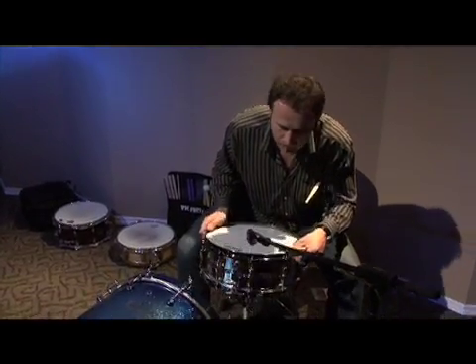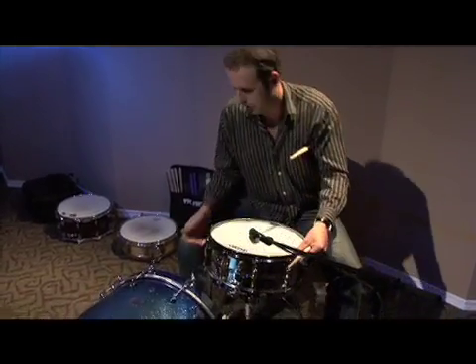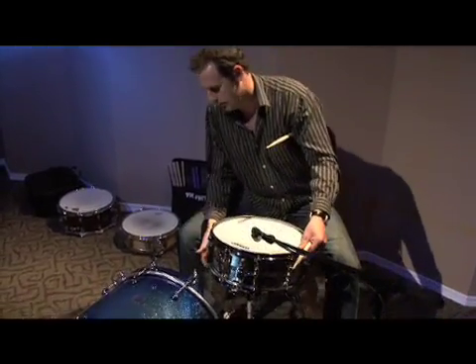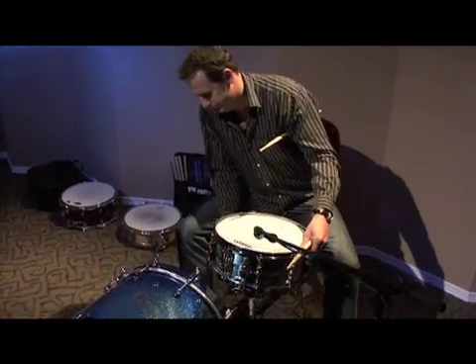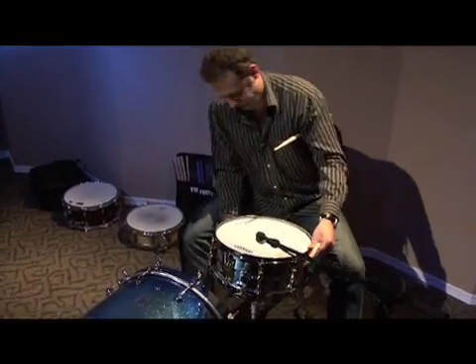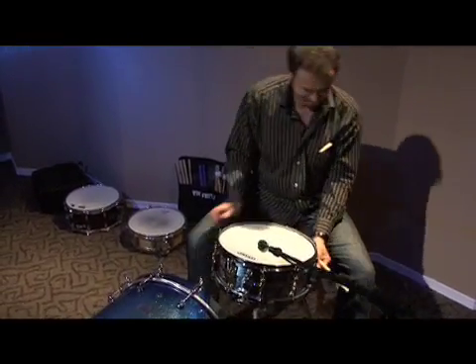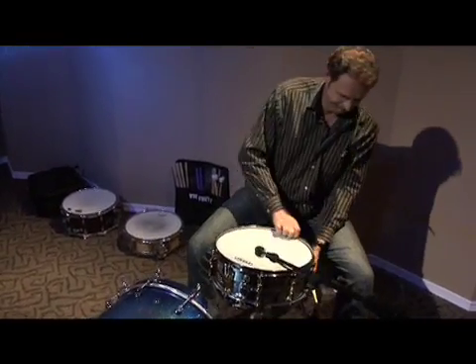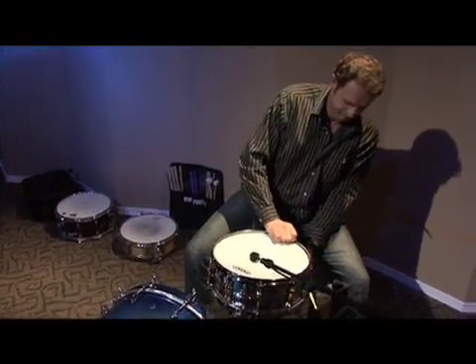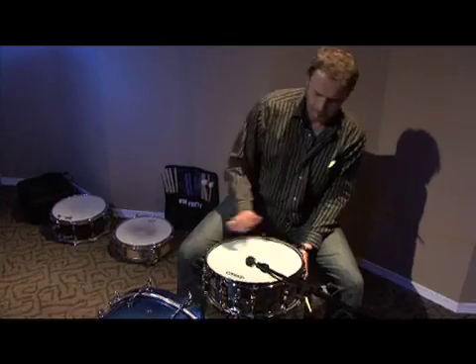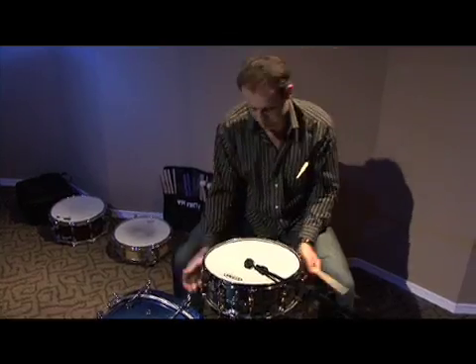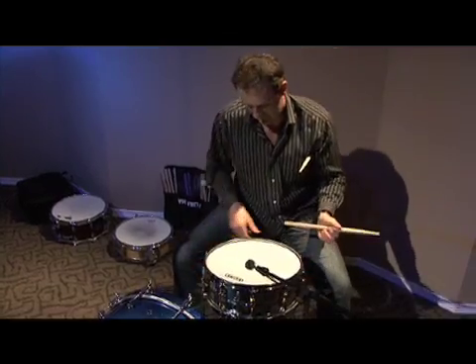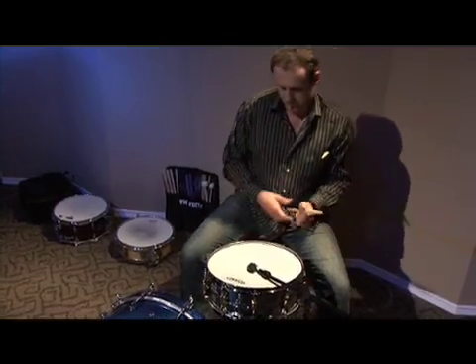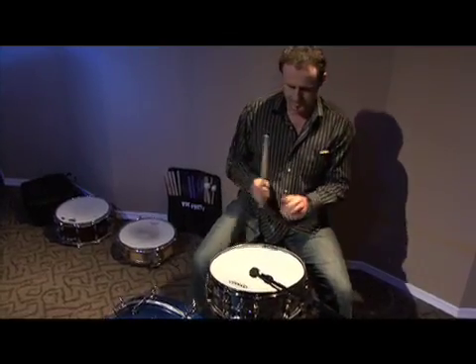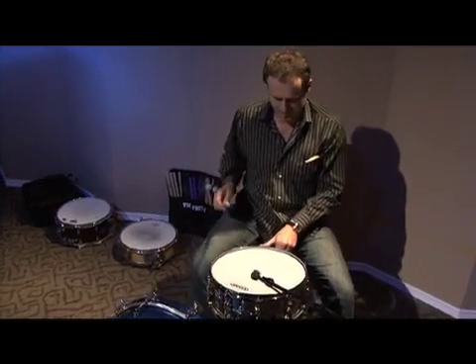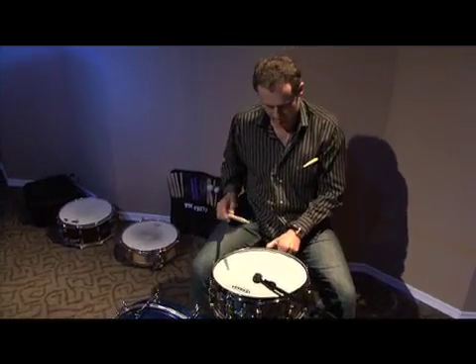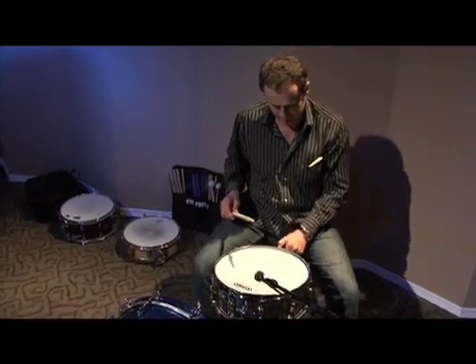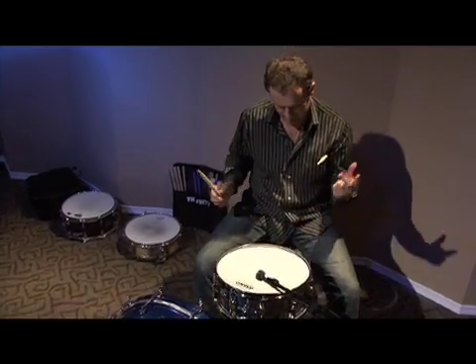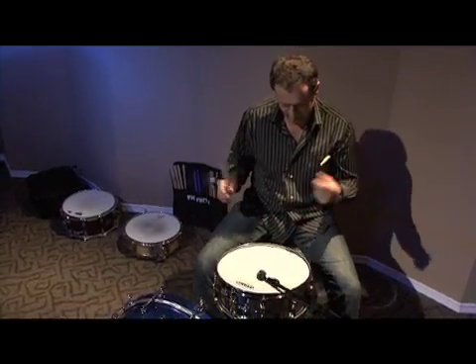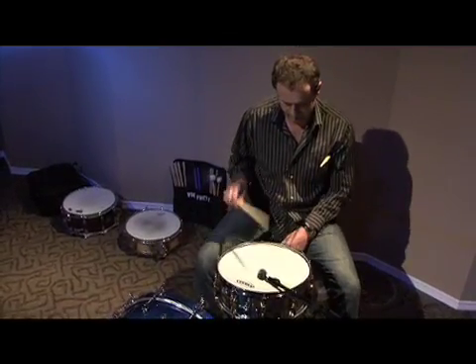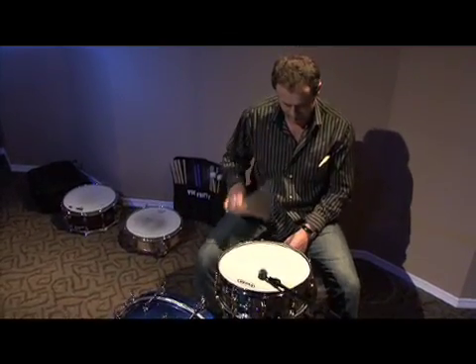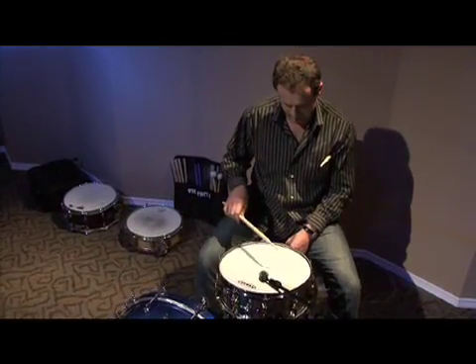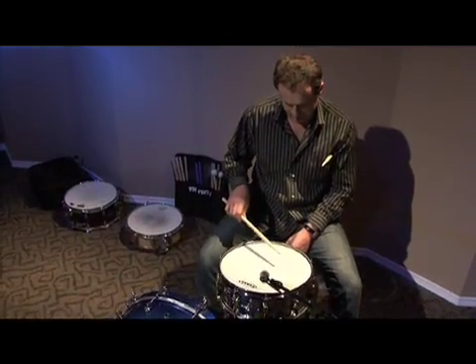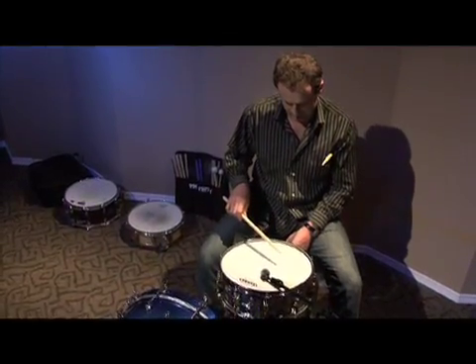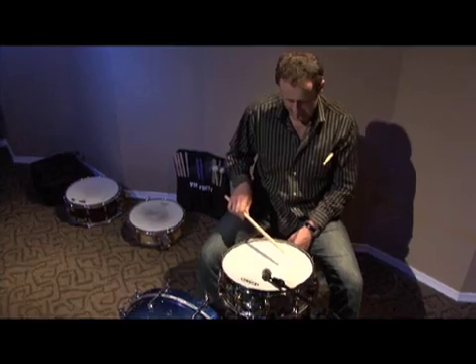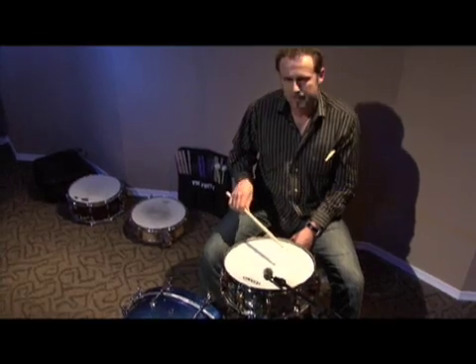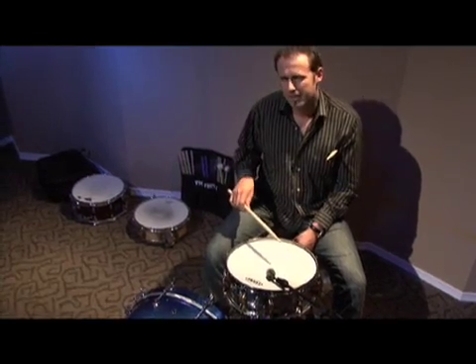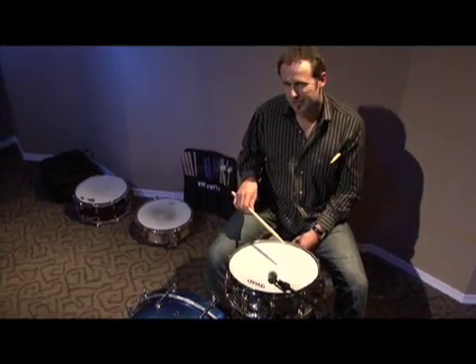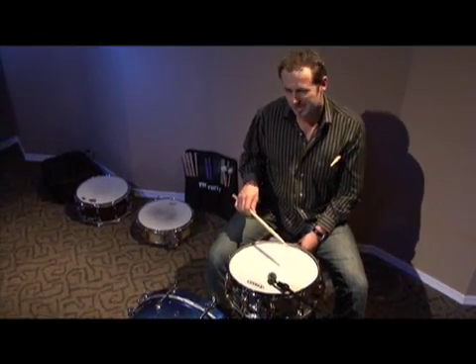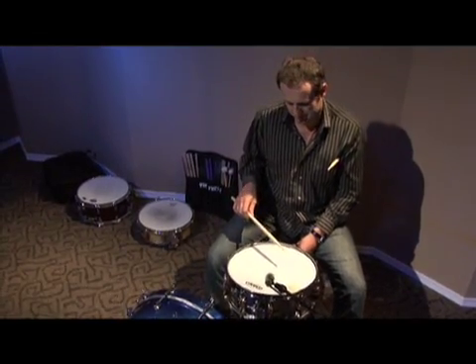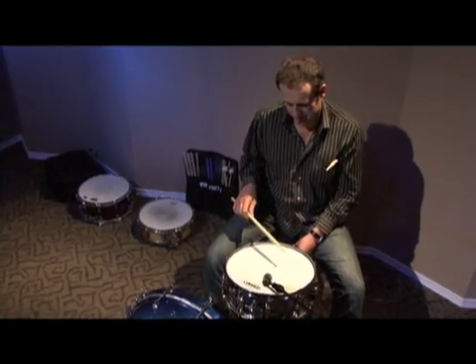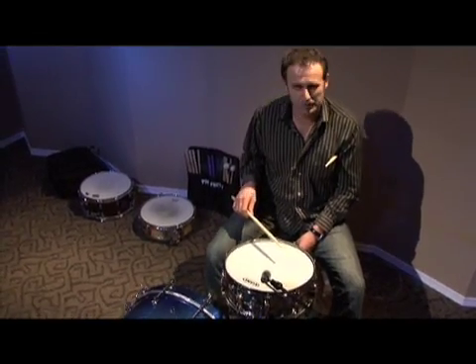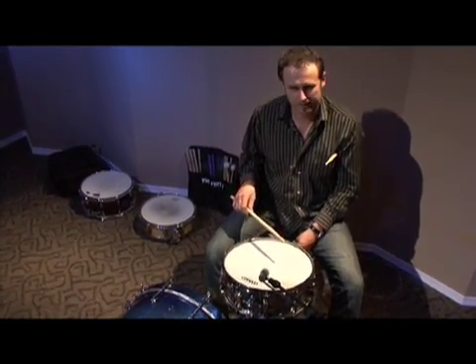Turn the snares back on. It made a difference, but I still don't like it.